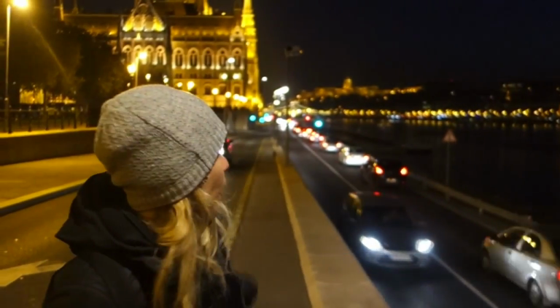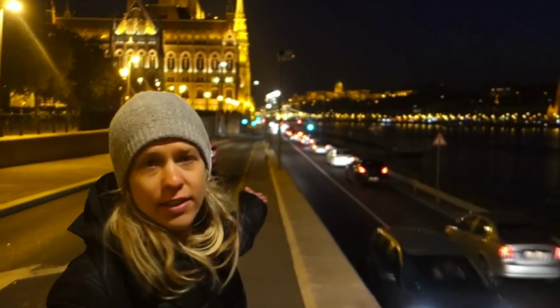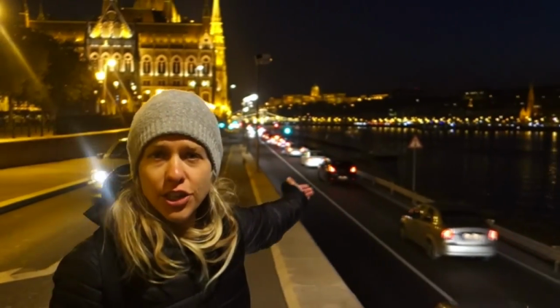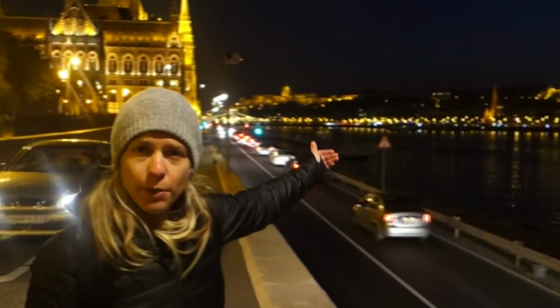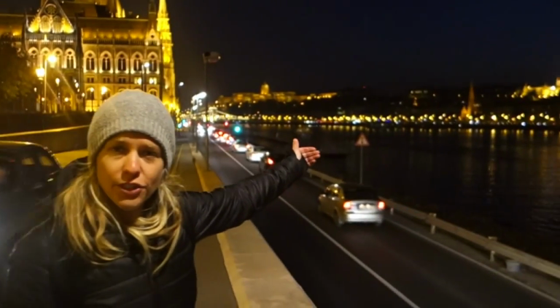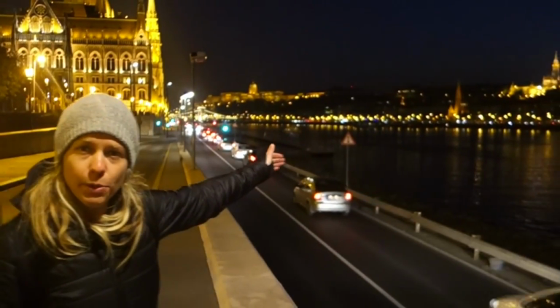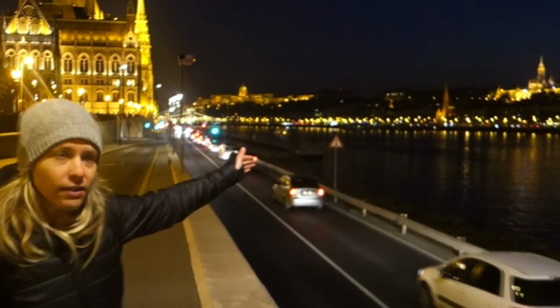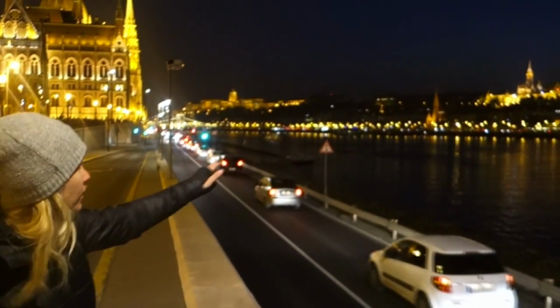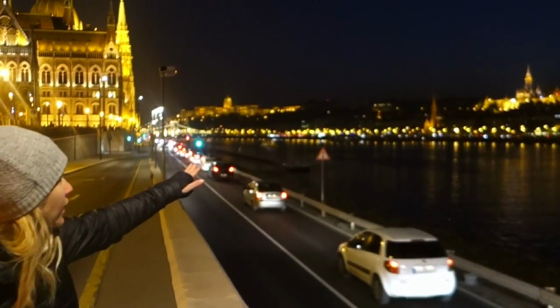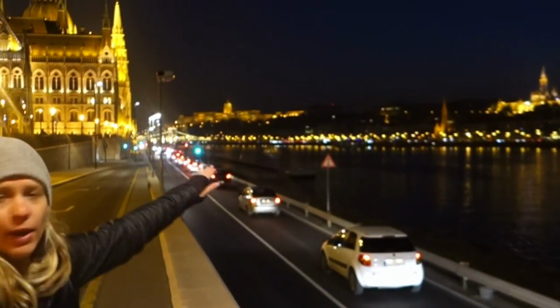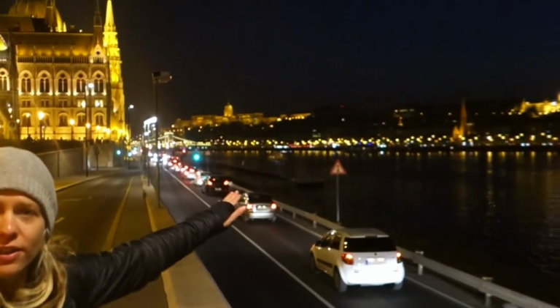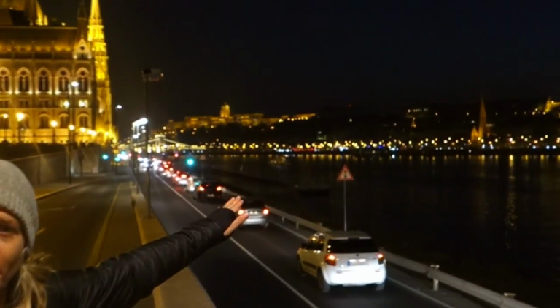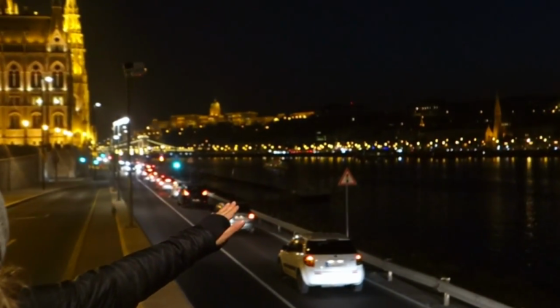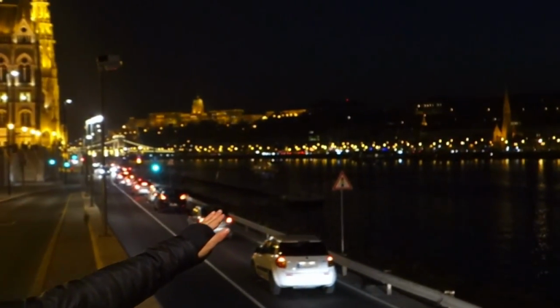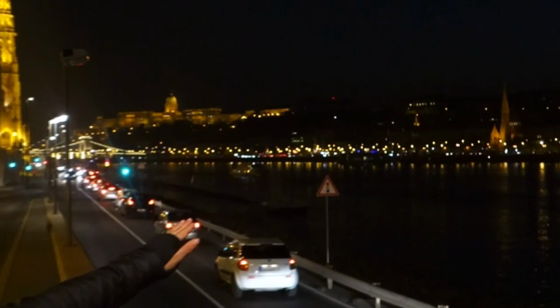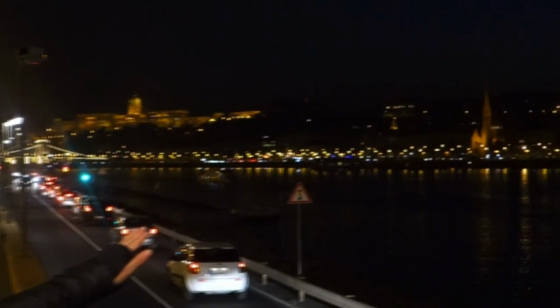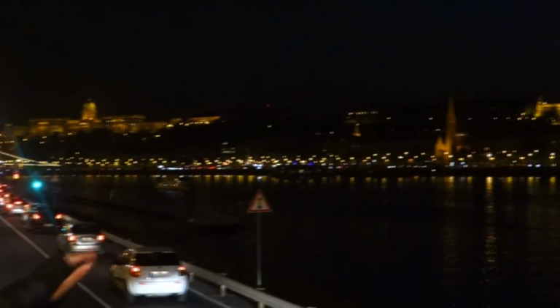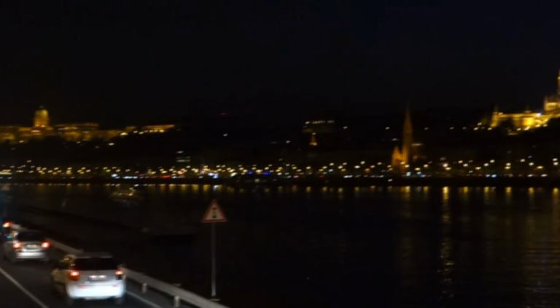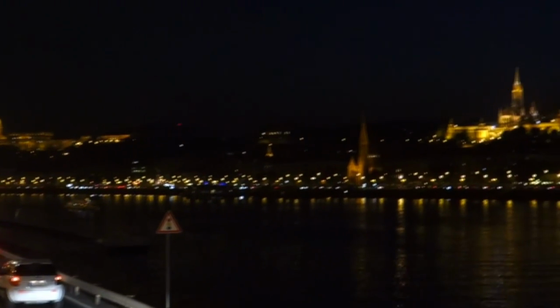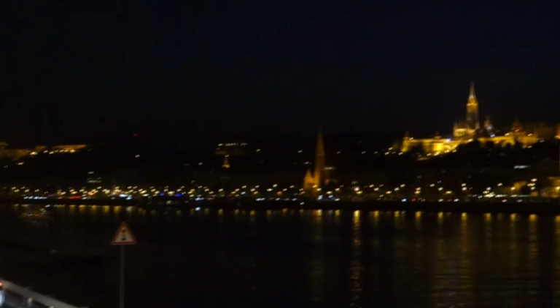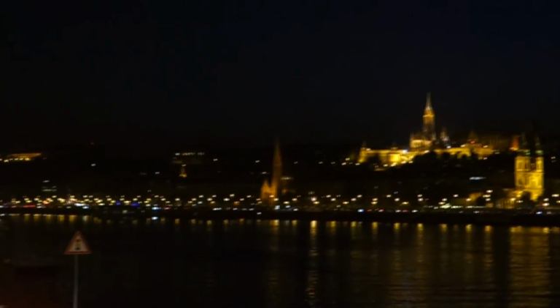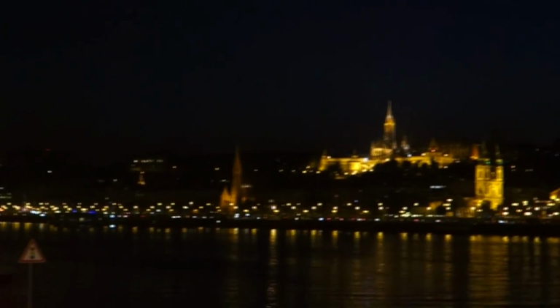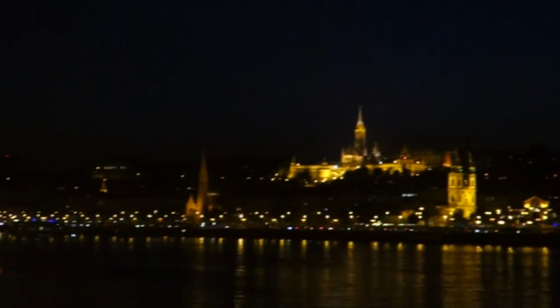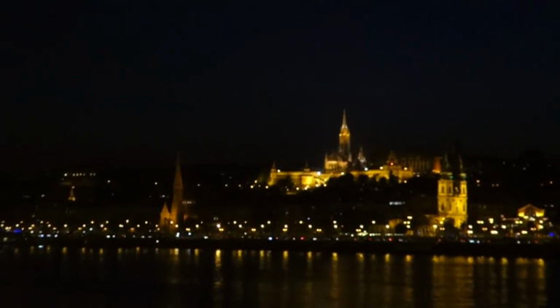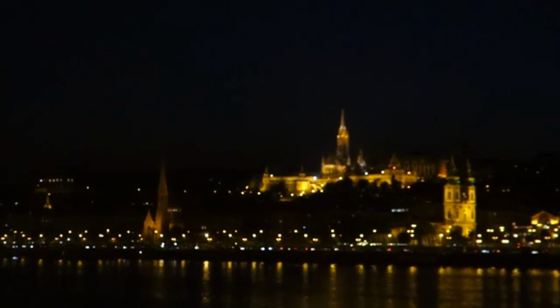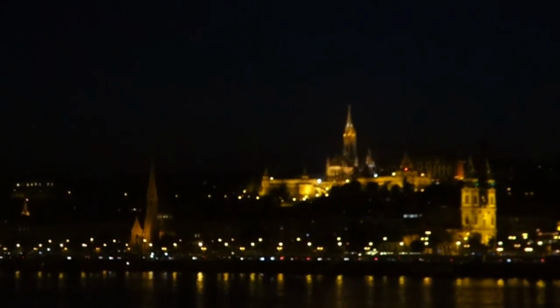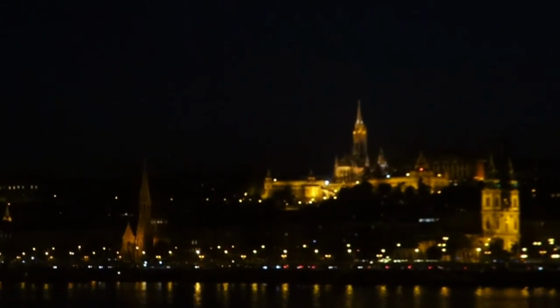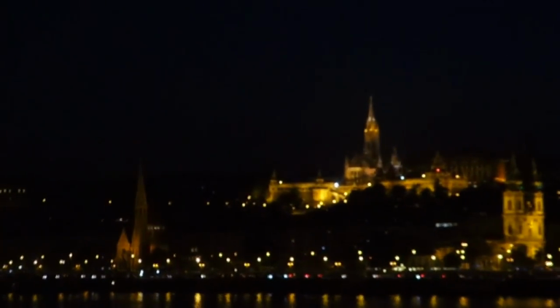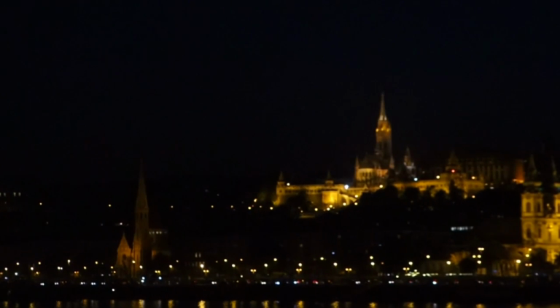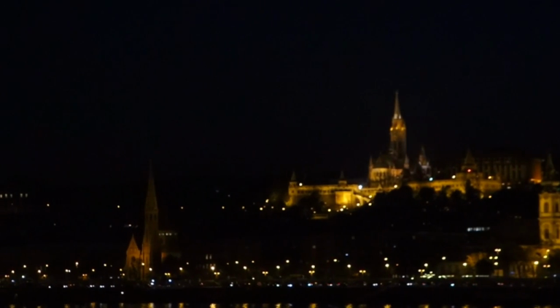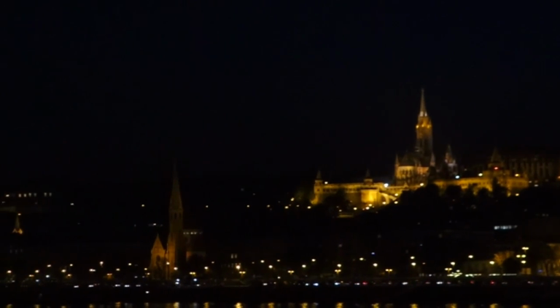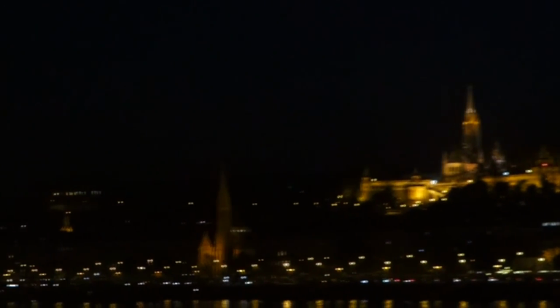Across the Chain Bridge is Buda. And right here is the Matthias Church. Behind that in the domed building is the Buda Castle.